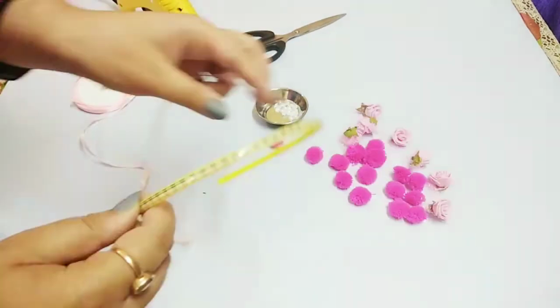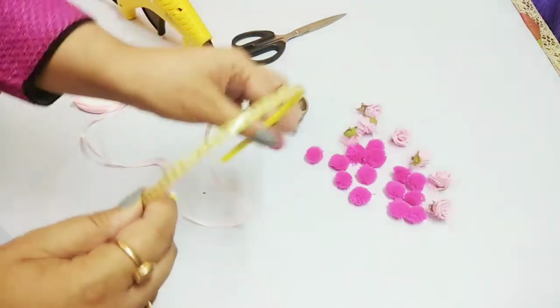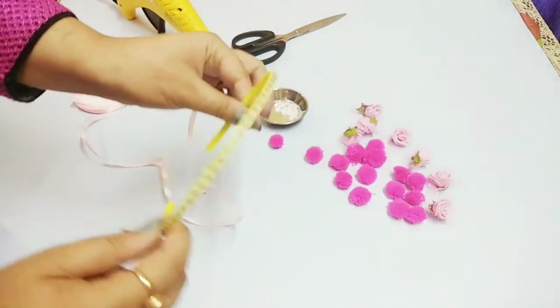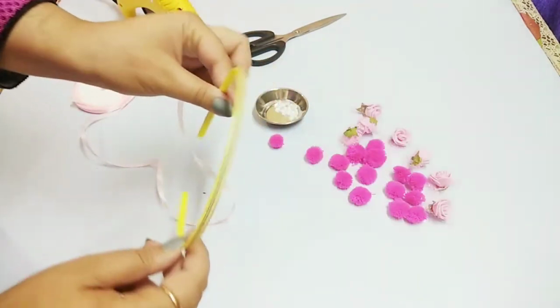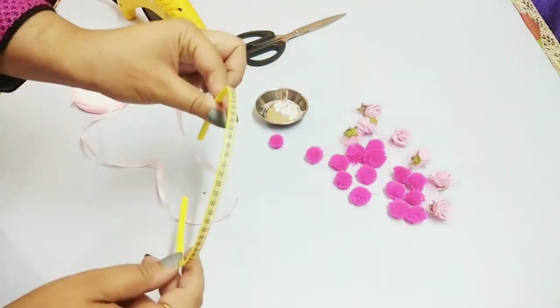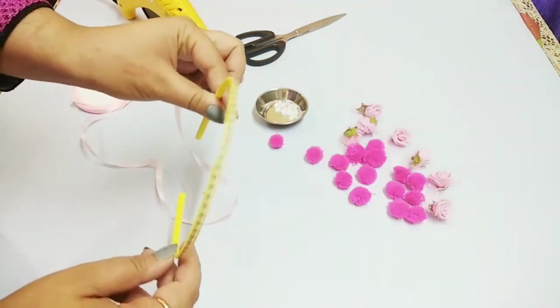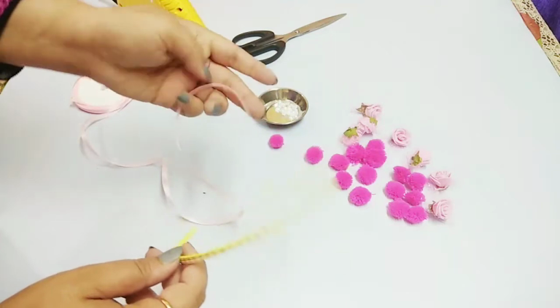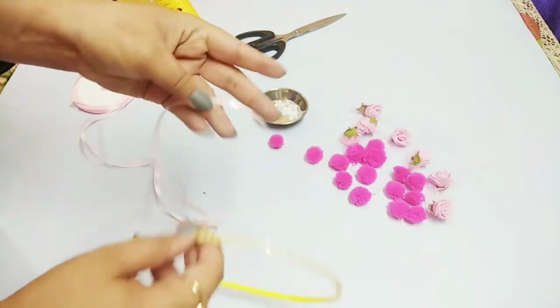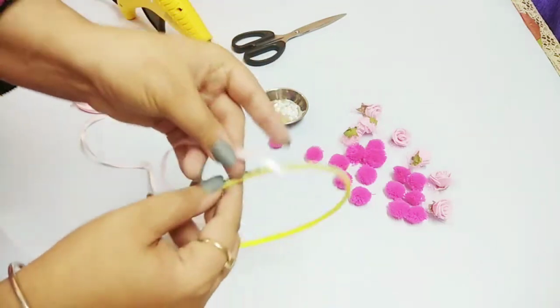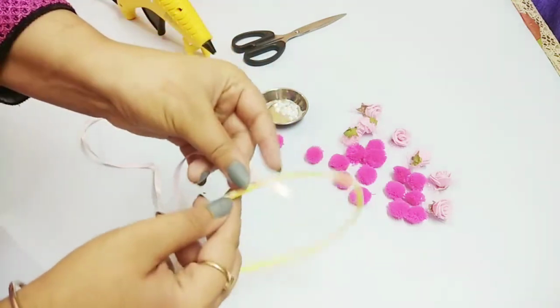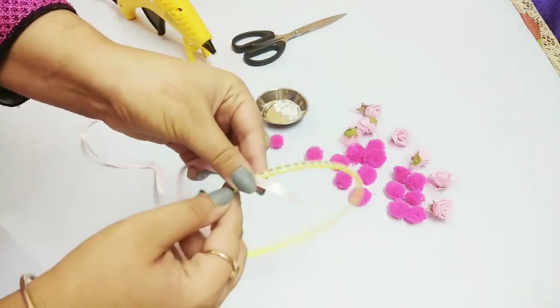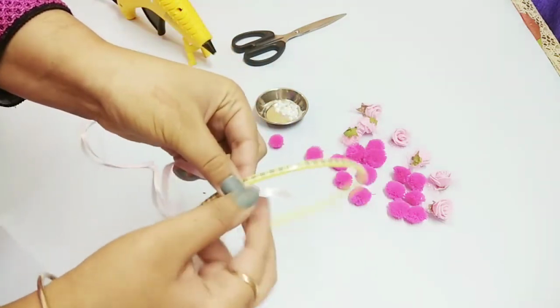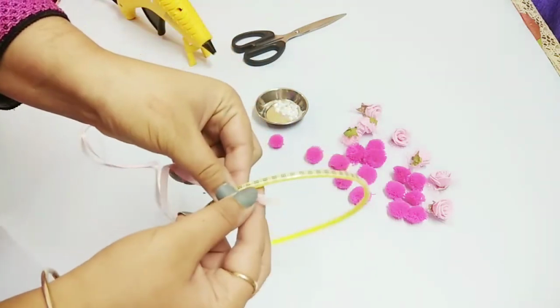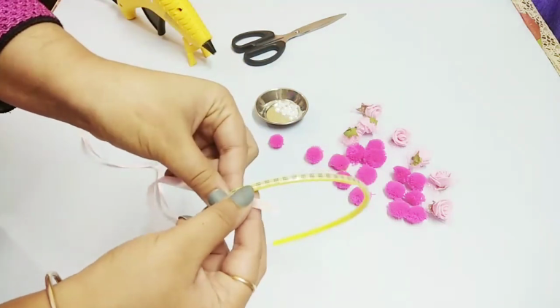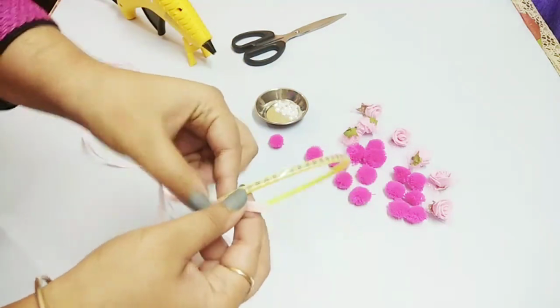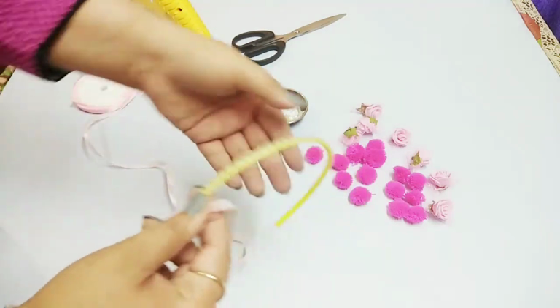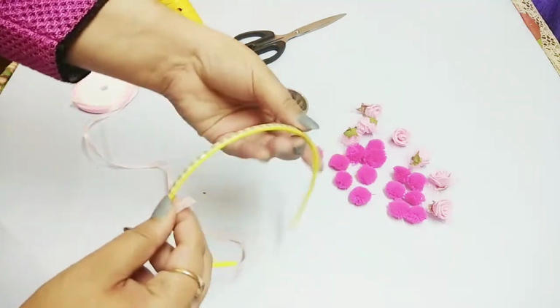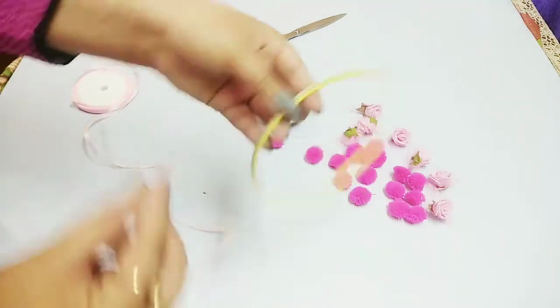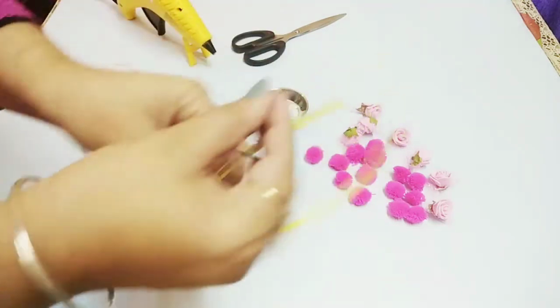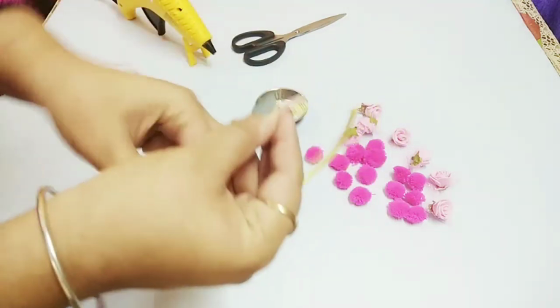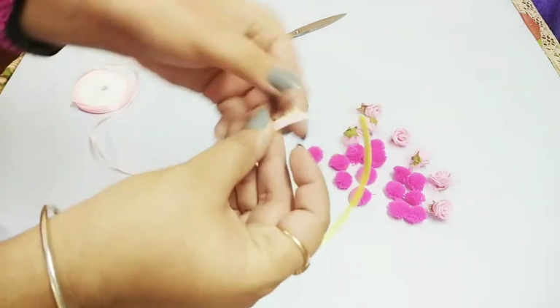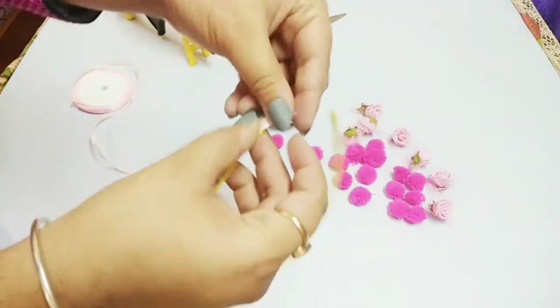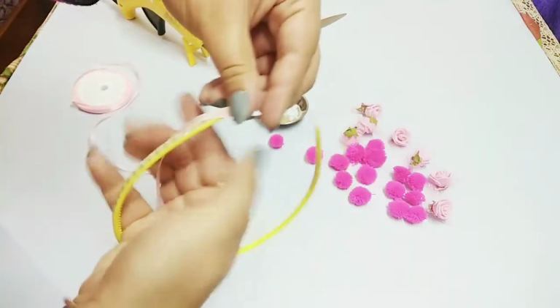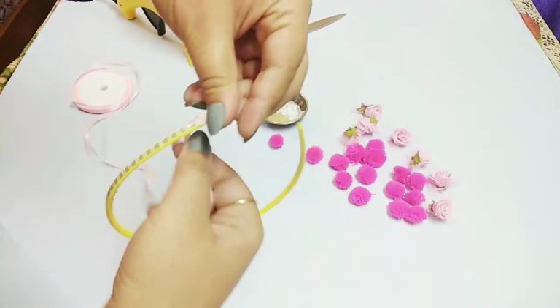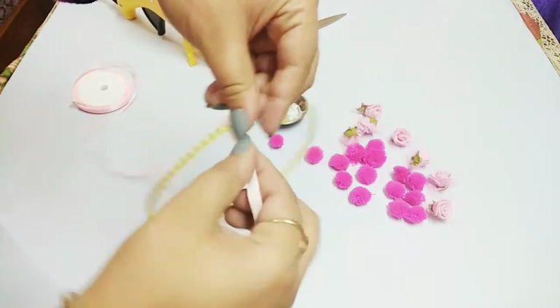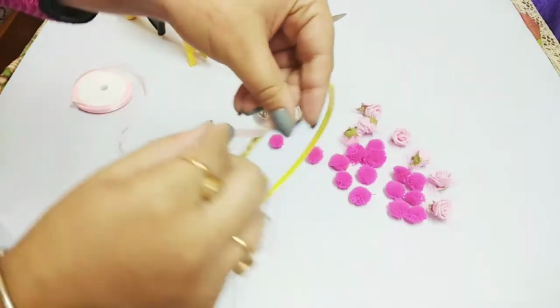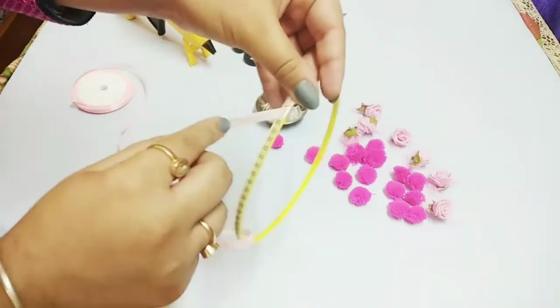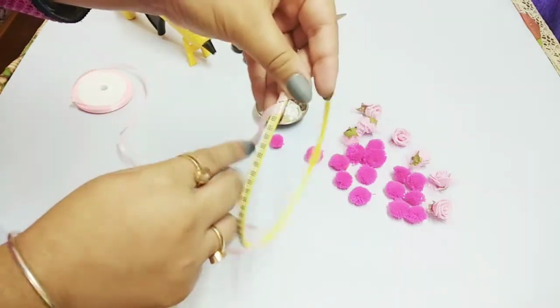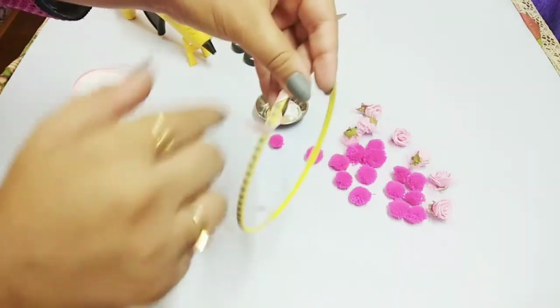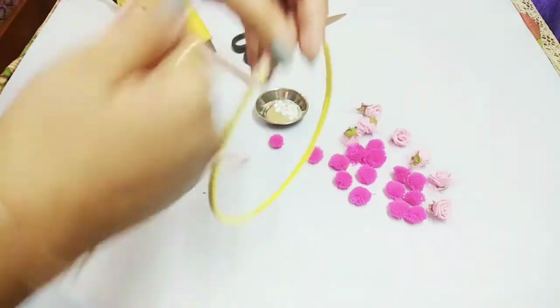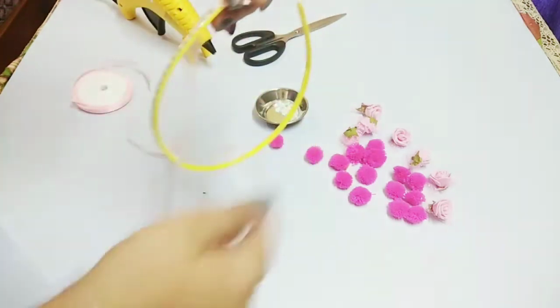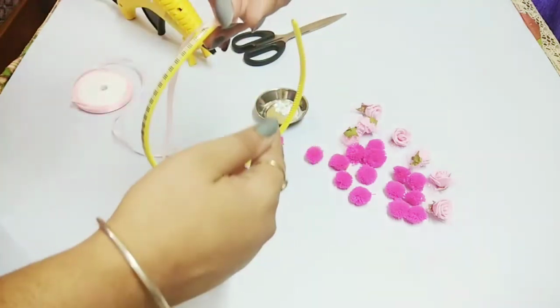You can make this in any color combination. I am going to be wrapping this with pink color, so we will just wrap this ribbon all over the hair band and cover it.